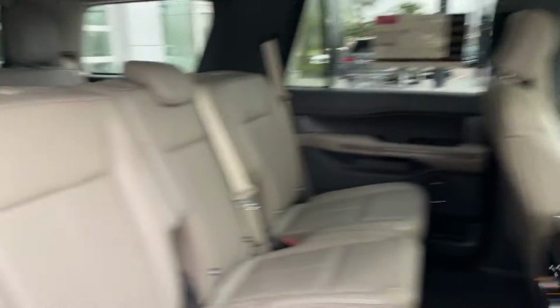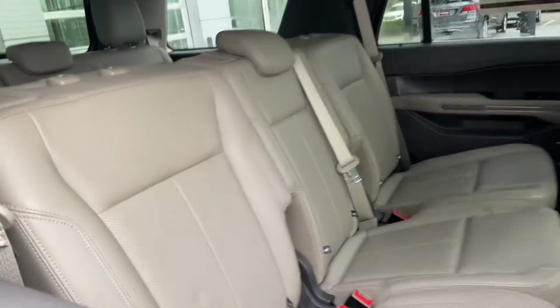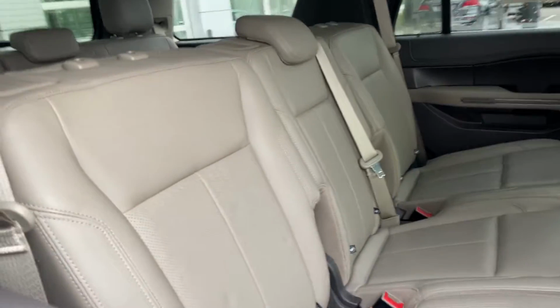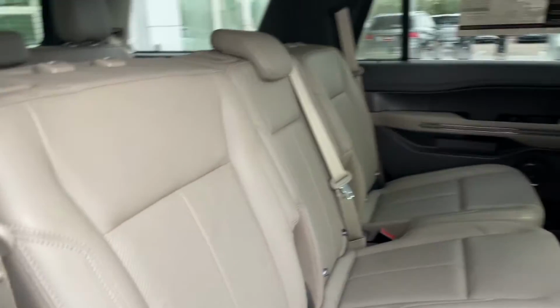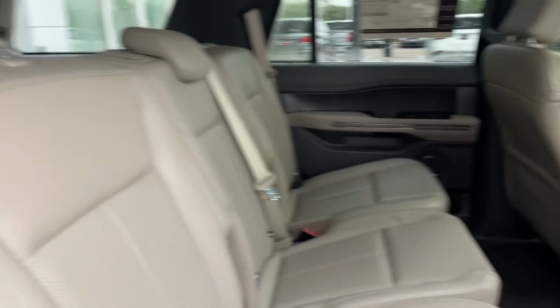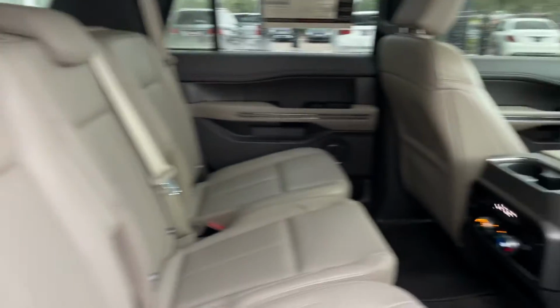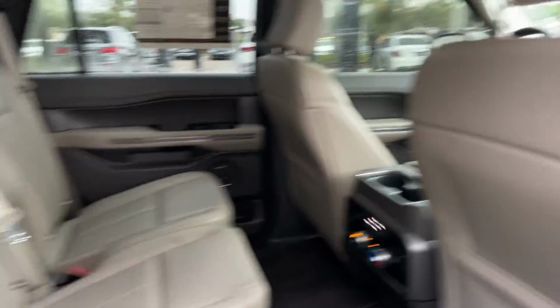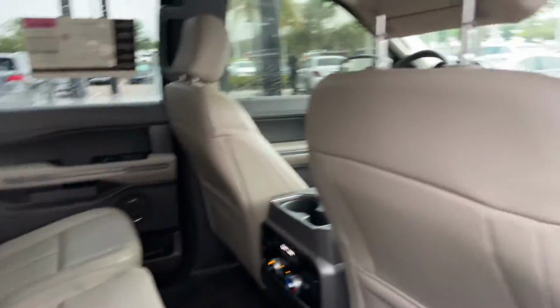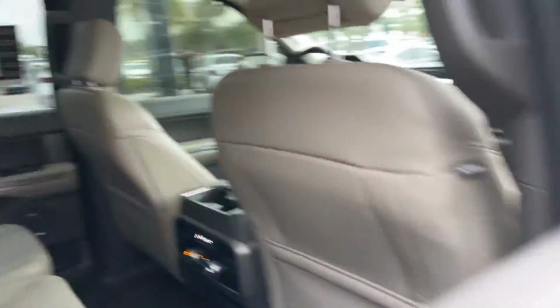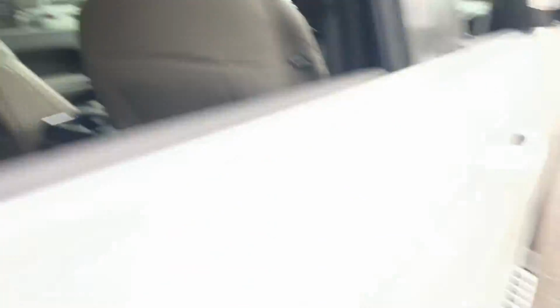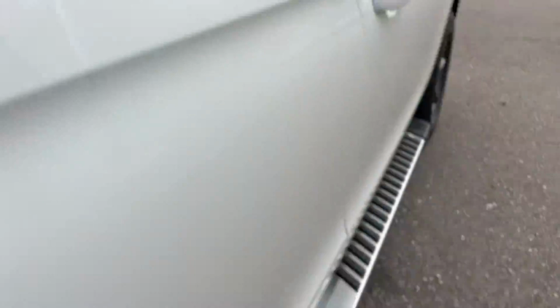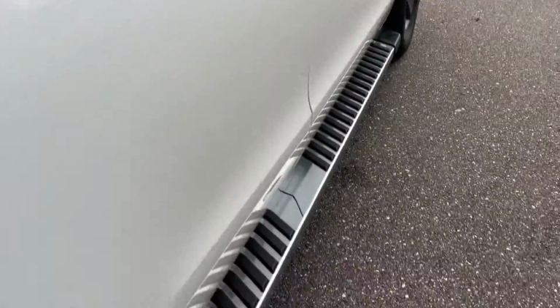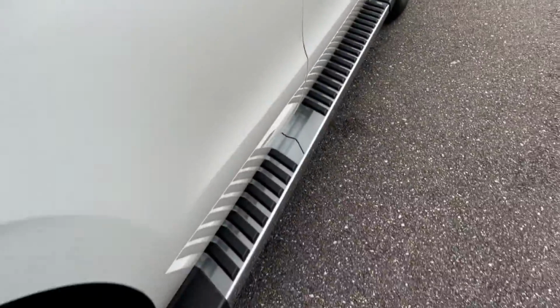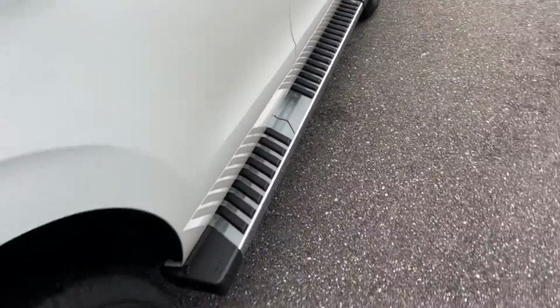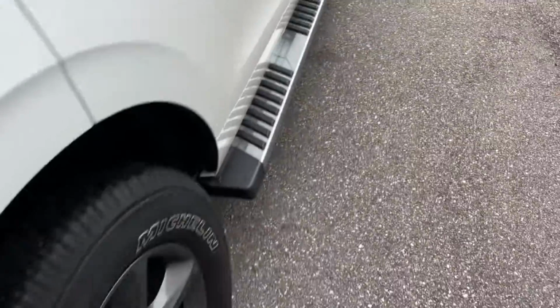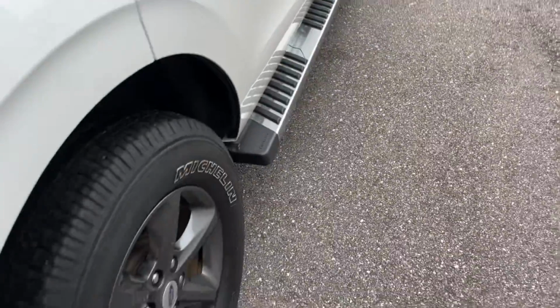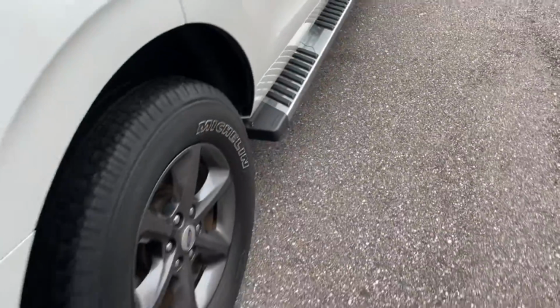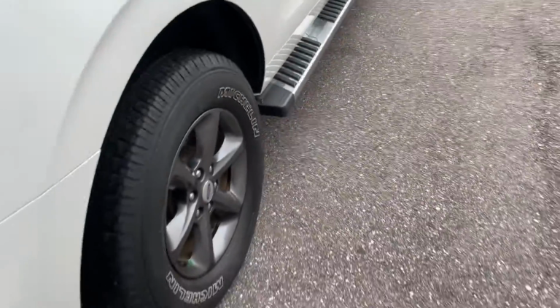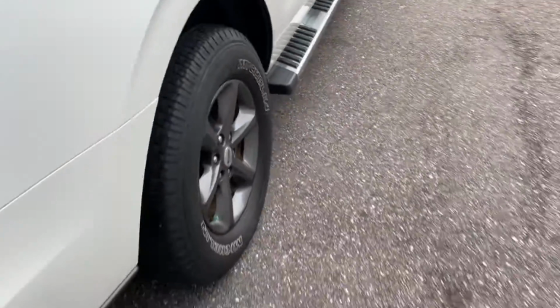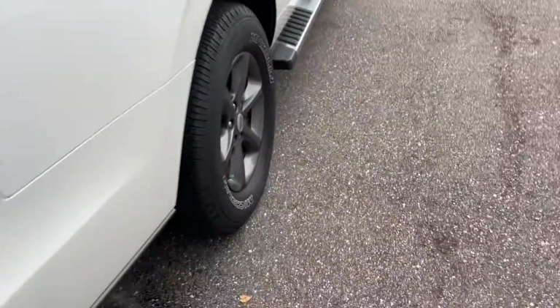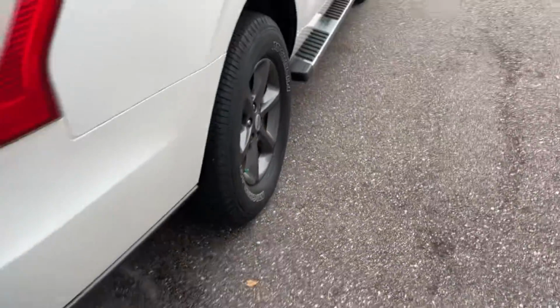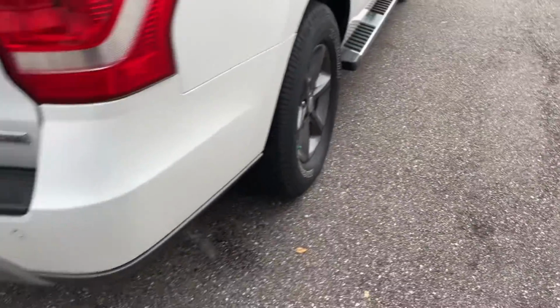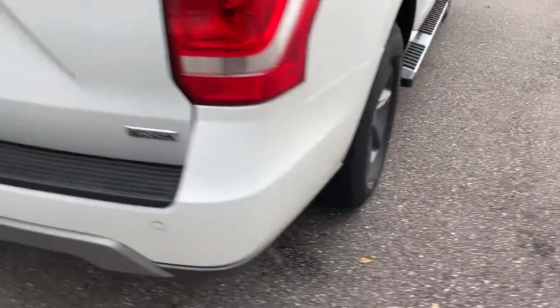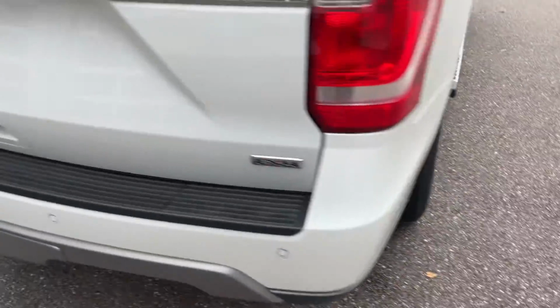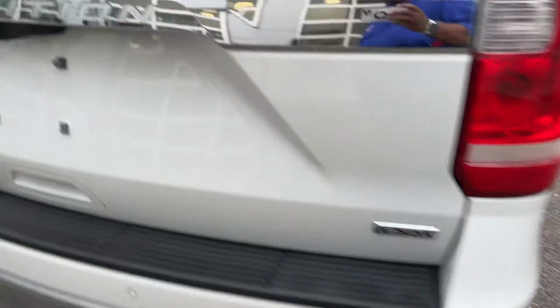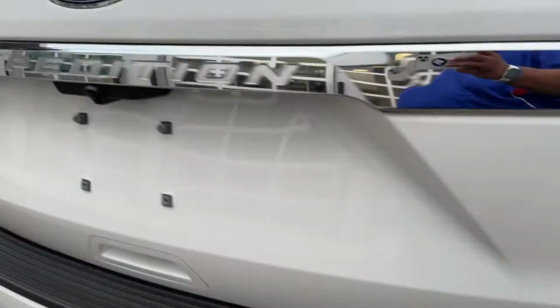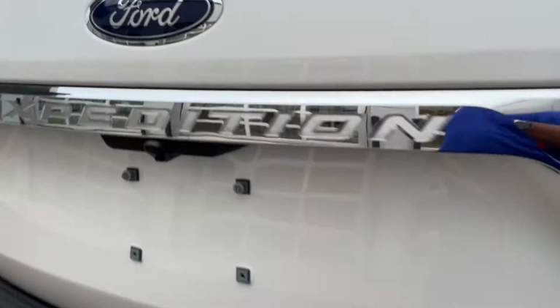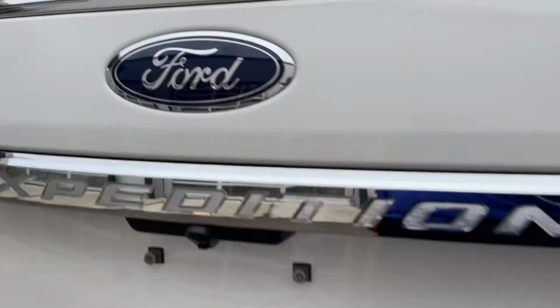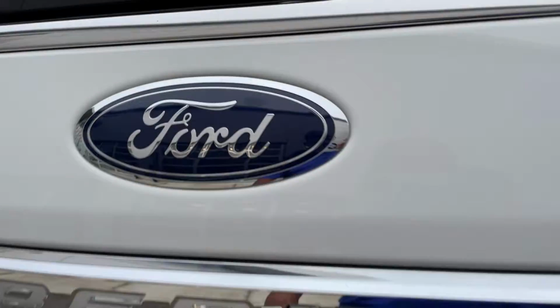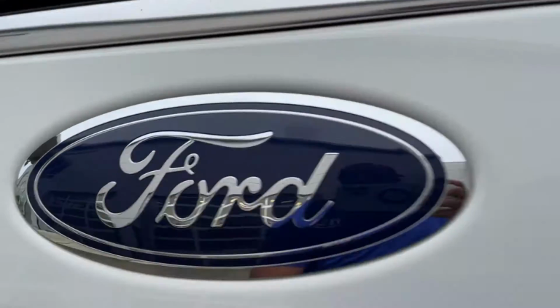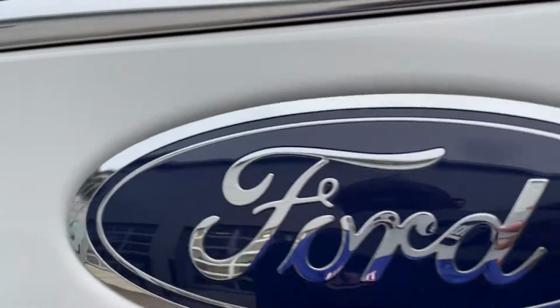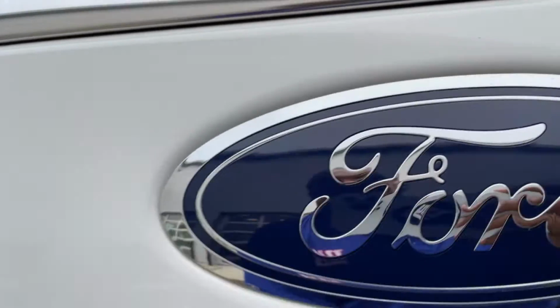There's a look at the second row. Running boards, aluminum wheels, backup sensors, backup camera, and power tailgate.